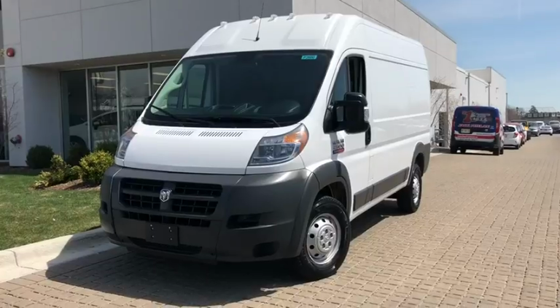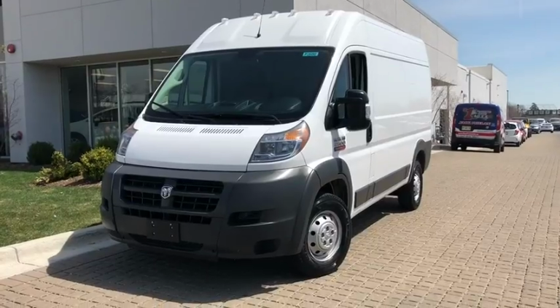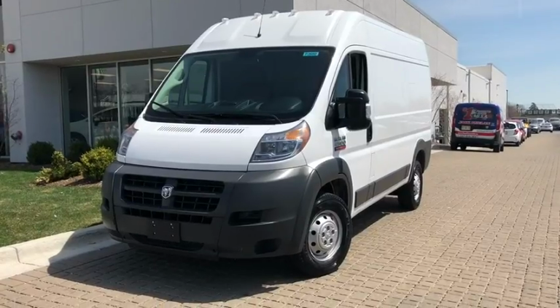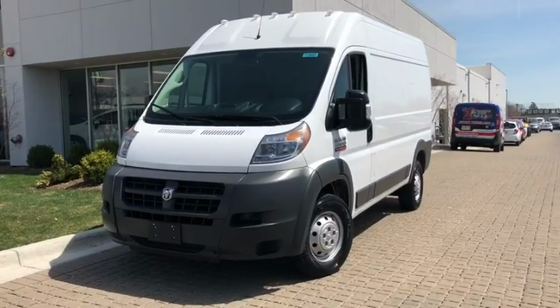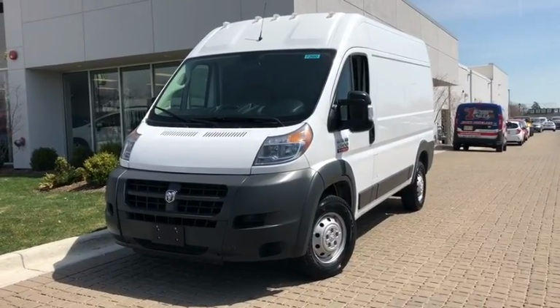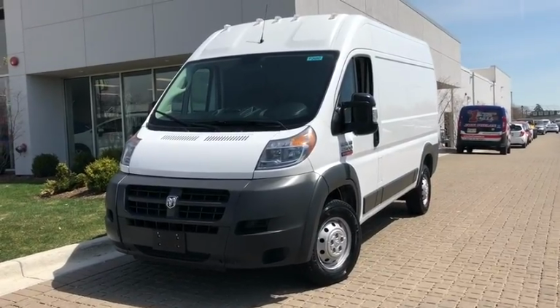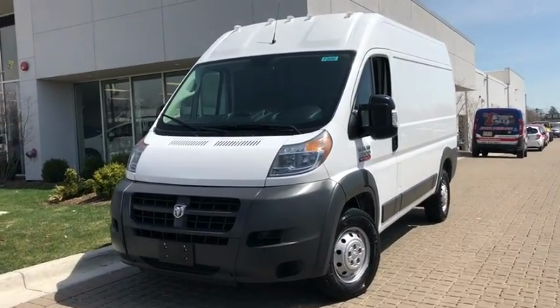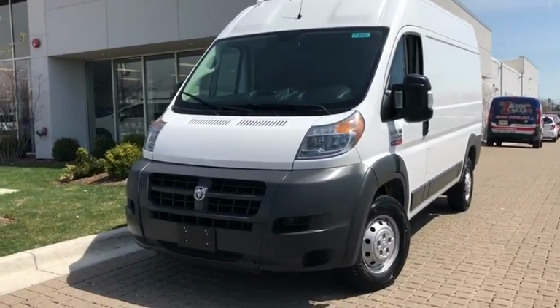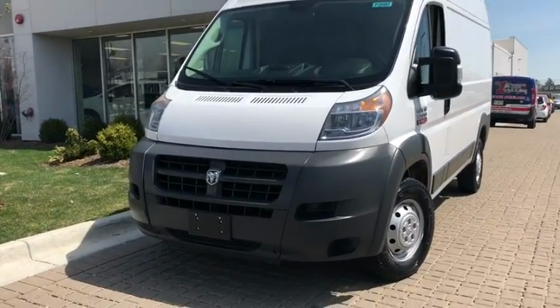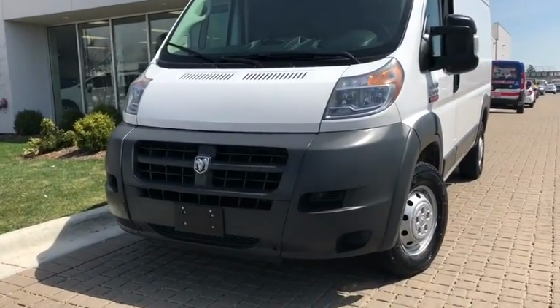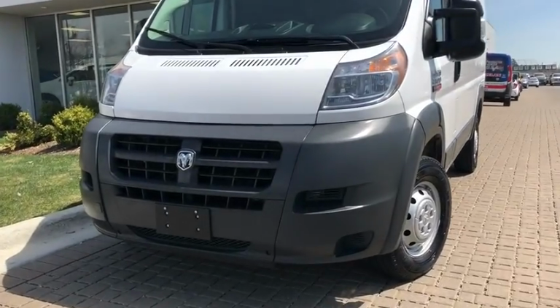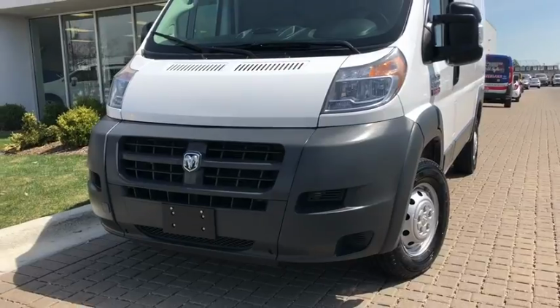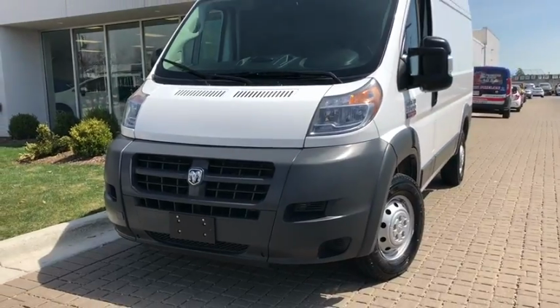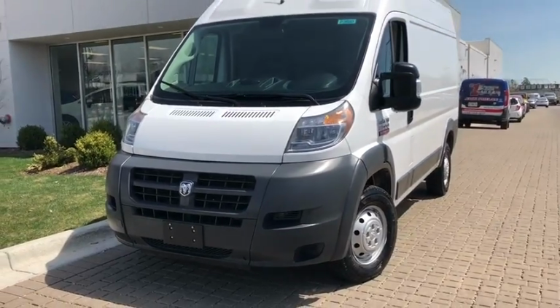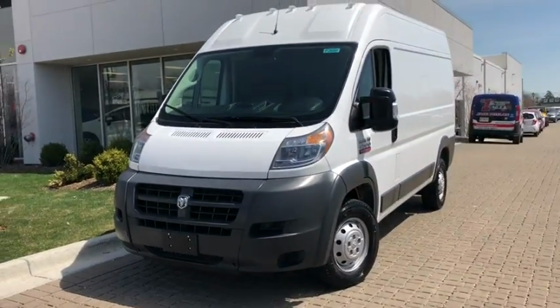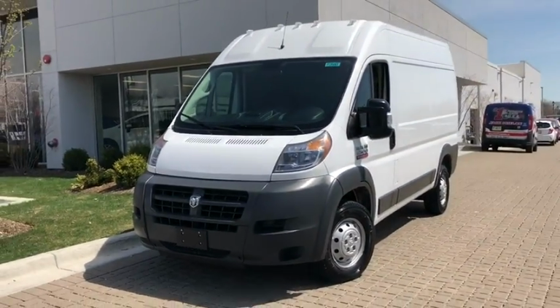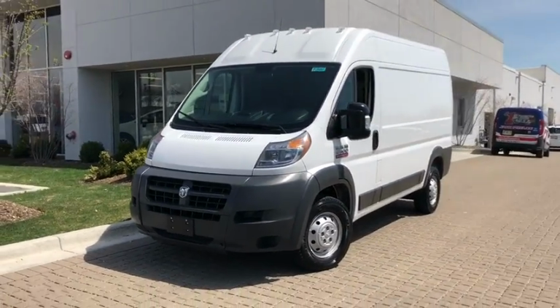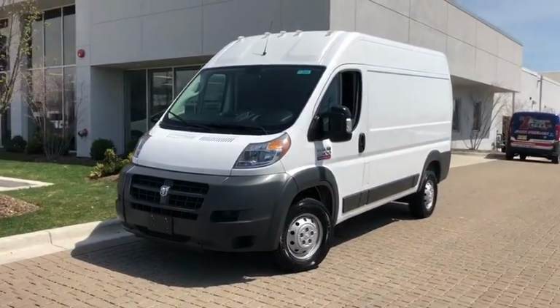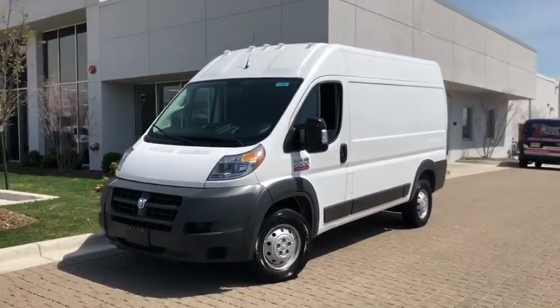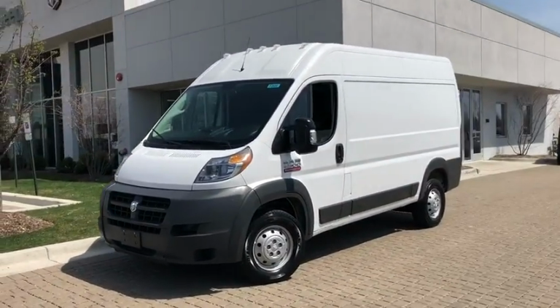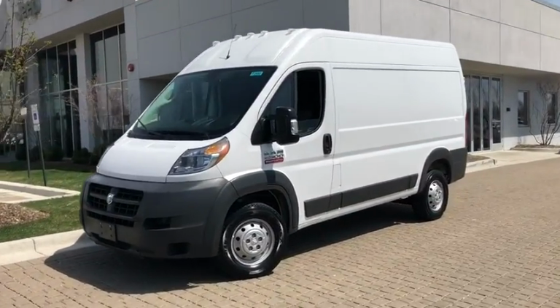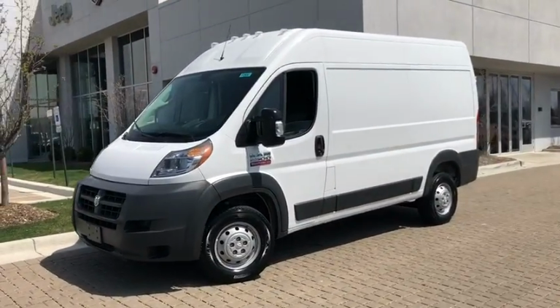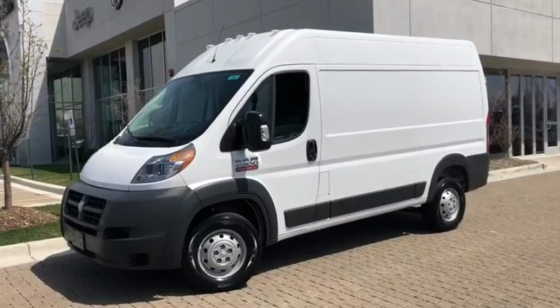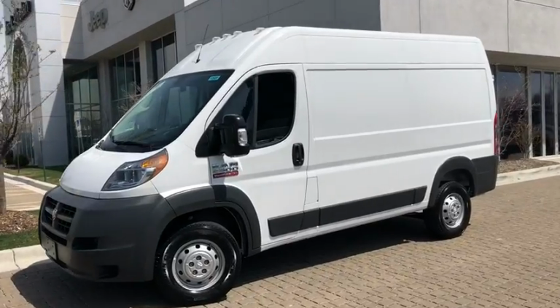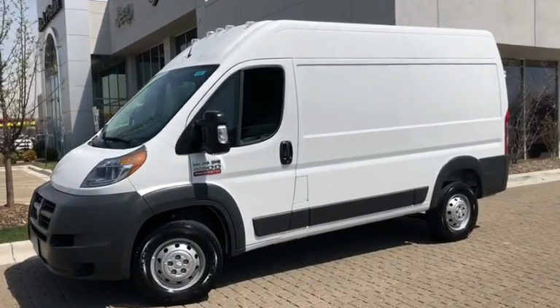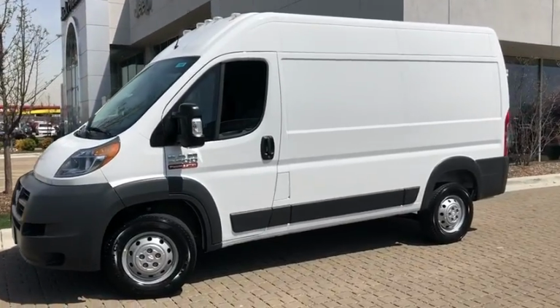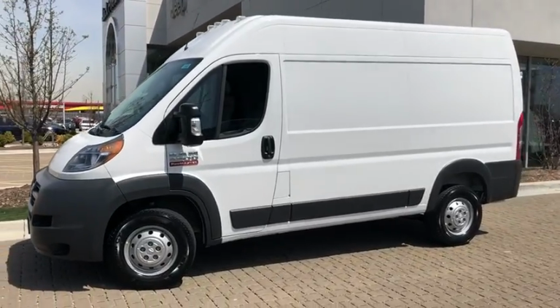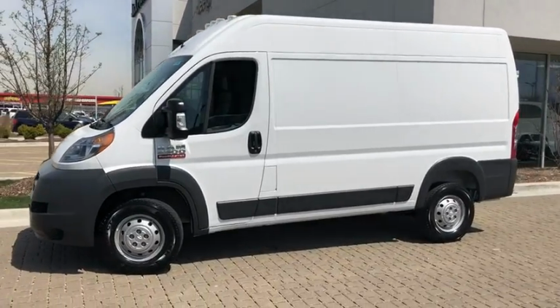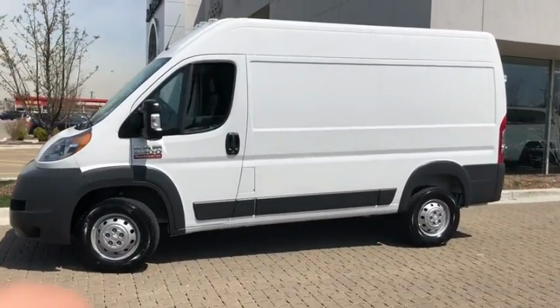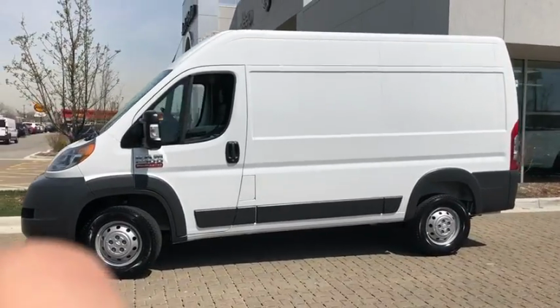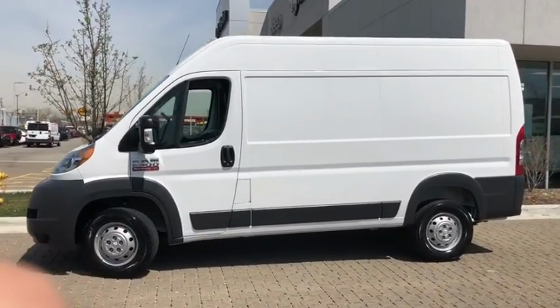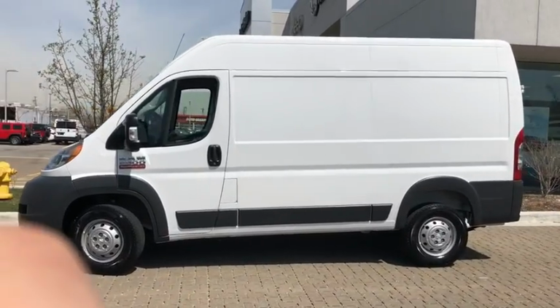The 2017 Ram Promaster. Ram Promaster provides superior on-the-job performance while helping your business carry more to more places. This vehicle has less than 15,000 miles. Here are some of this vehicle's great options.